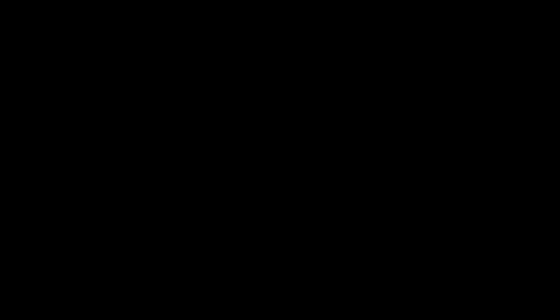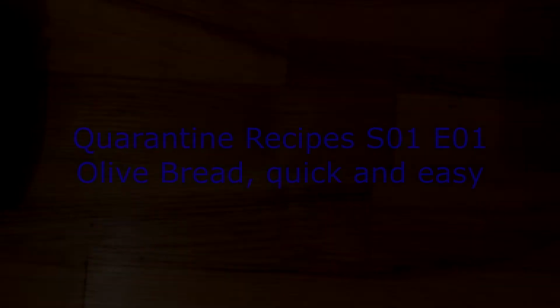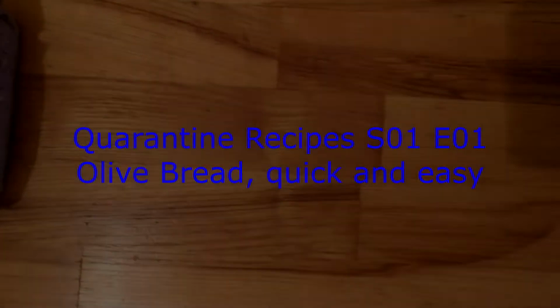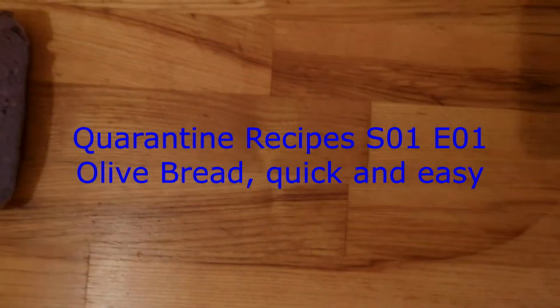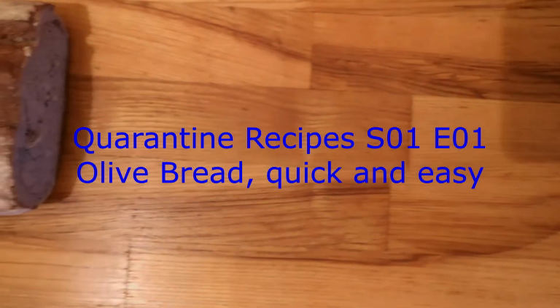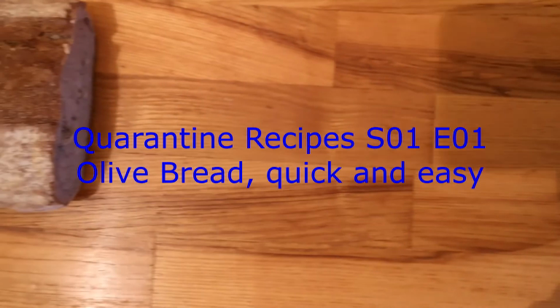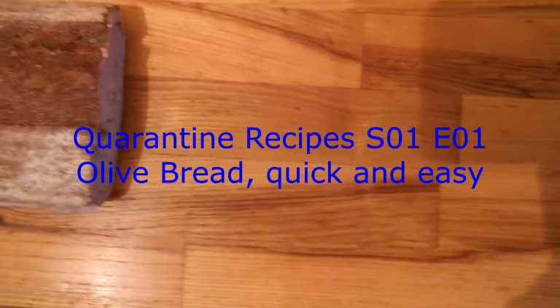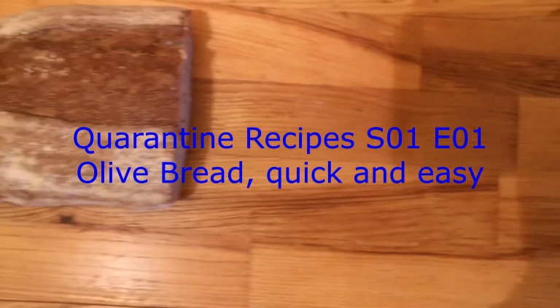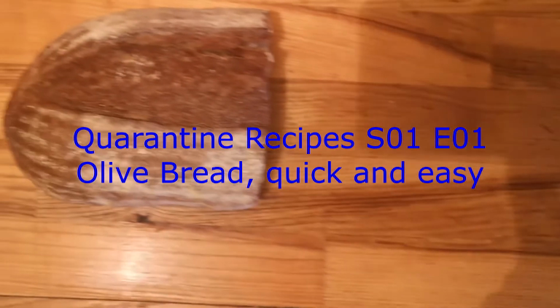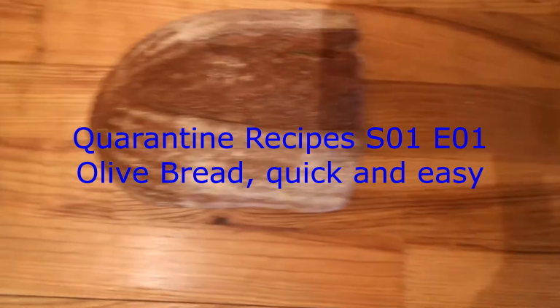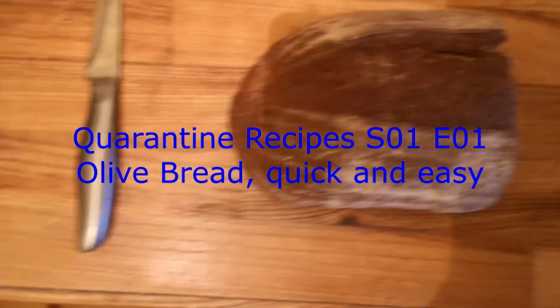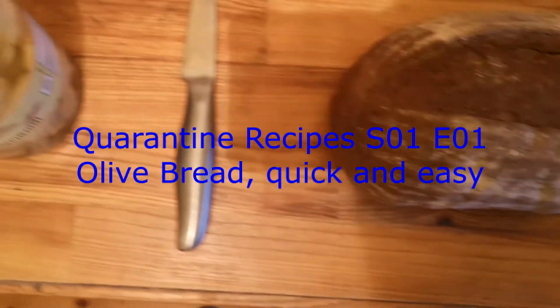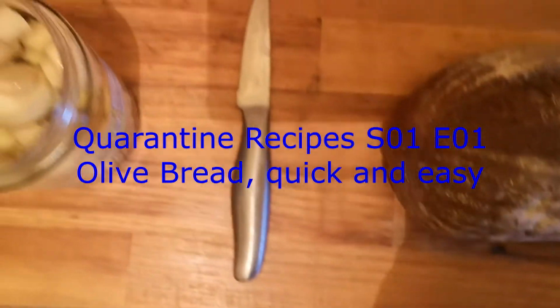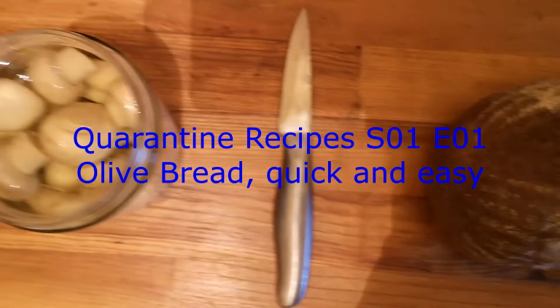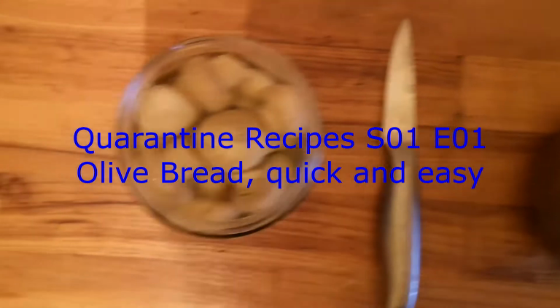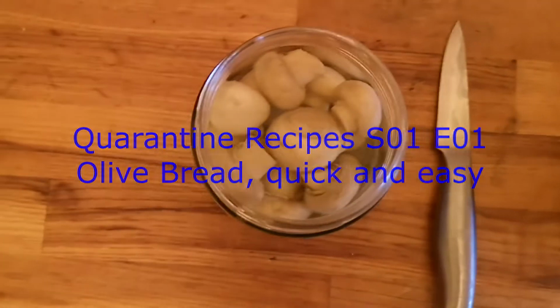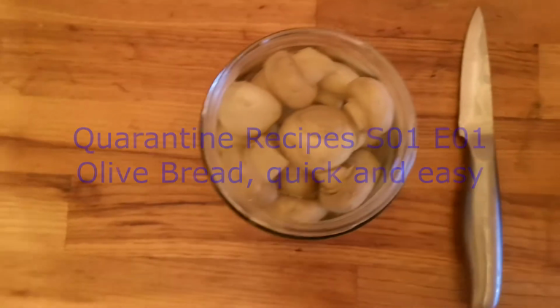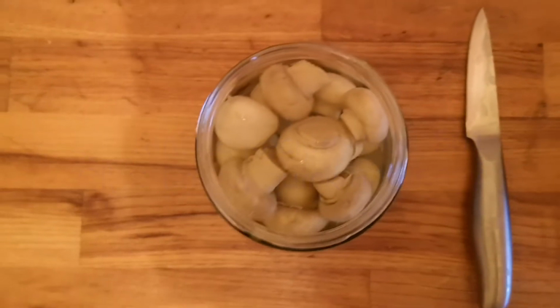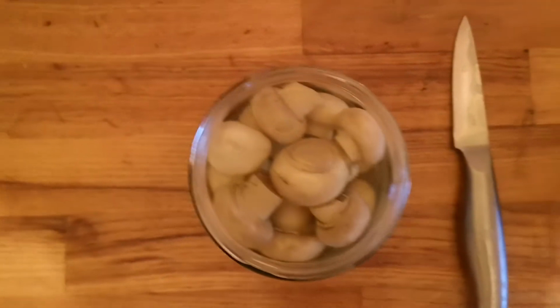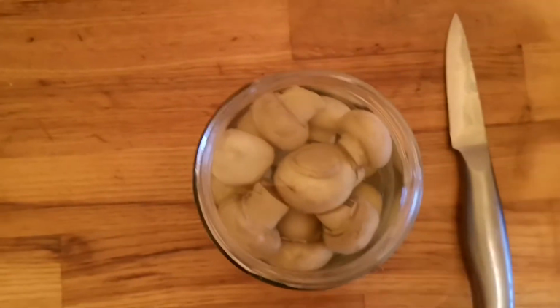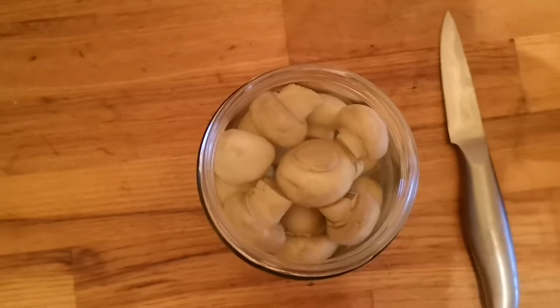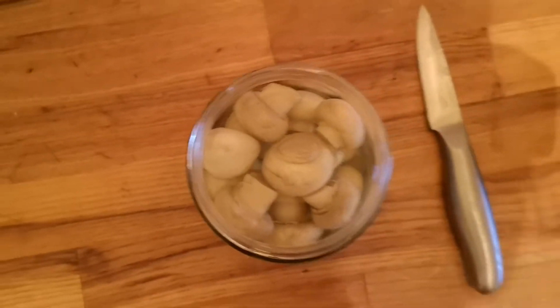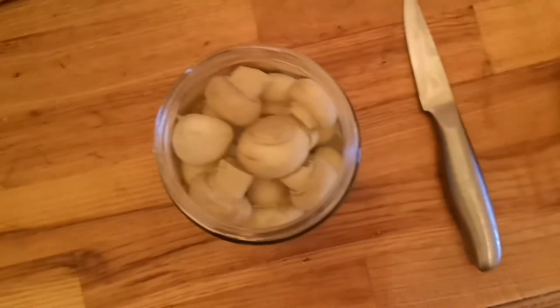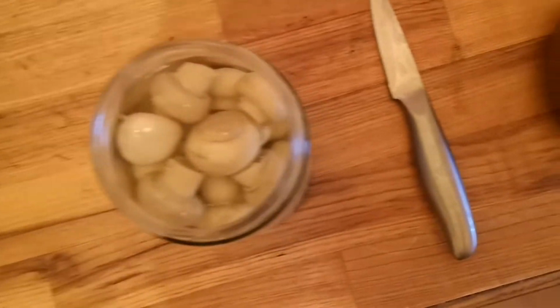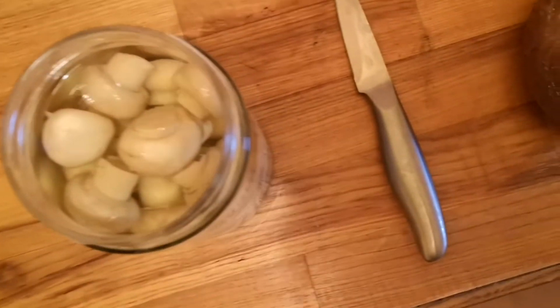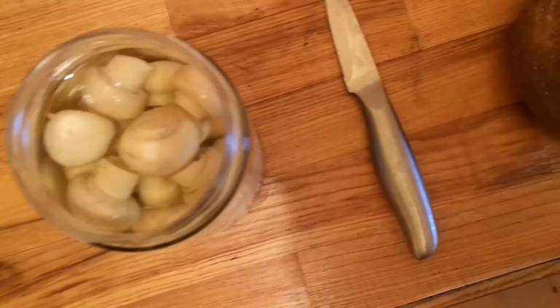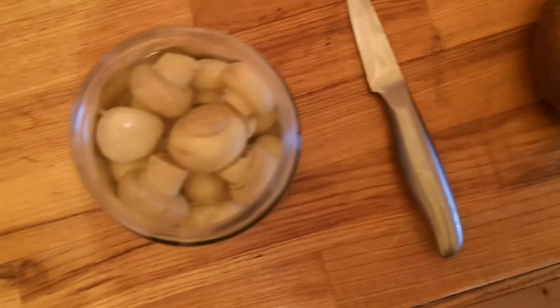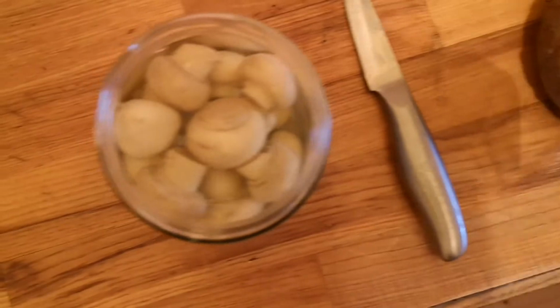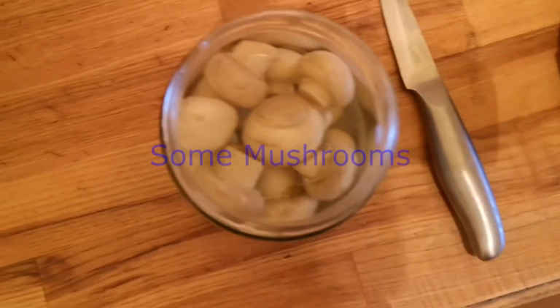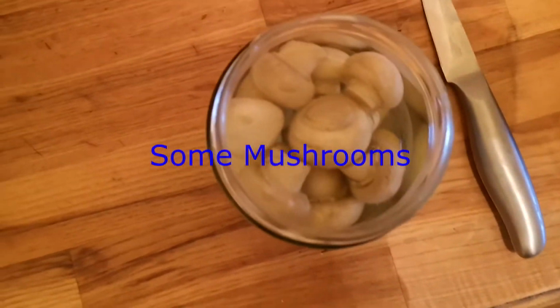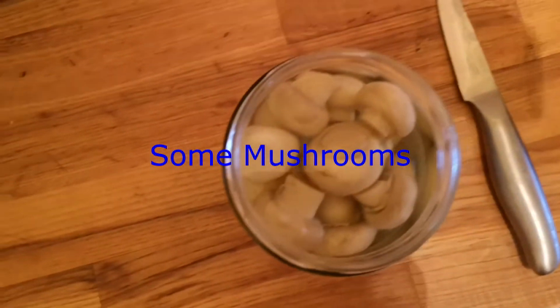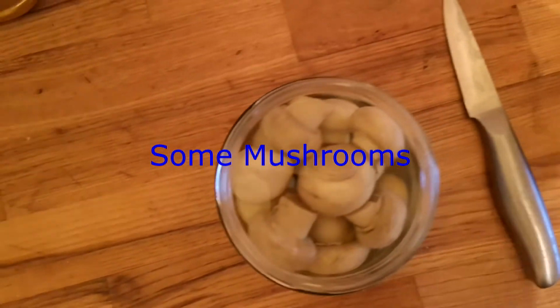Hello! Today I will tell you how to put some olives in your bread. It's a very simple procedure. Because I don't have olives, I will take some mushrooms, but it's the same.